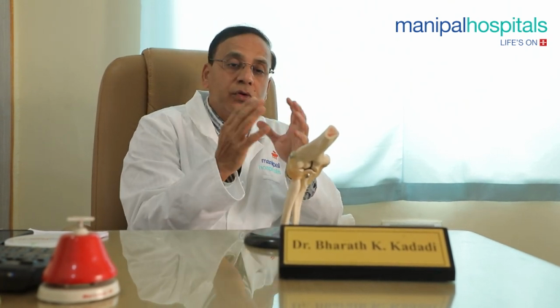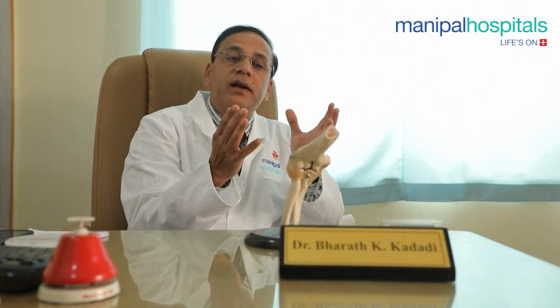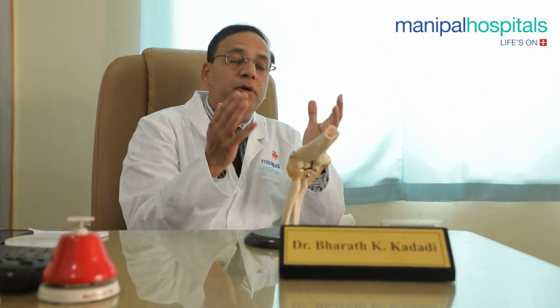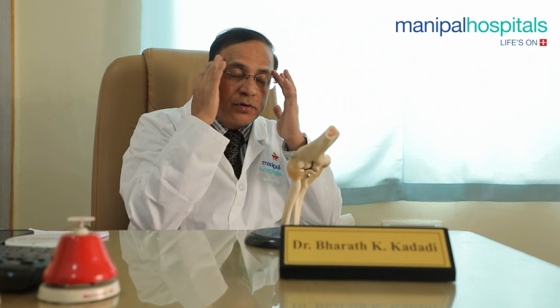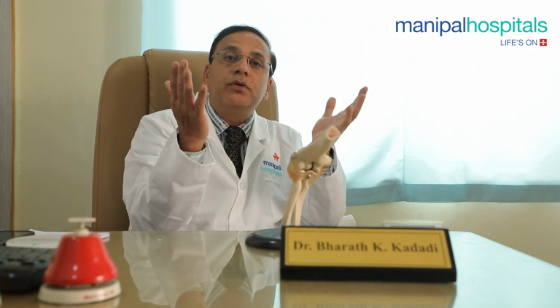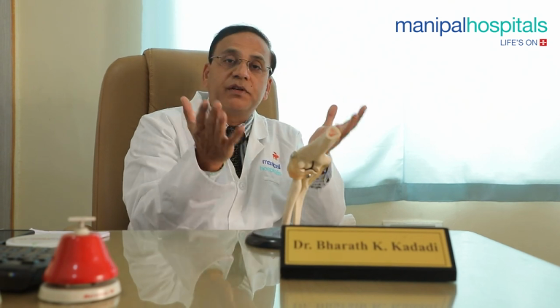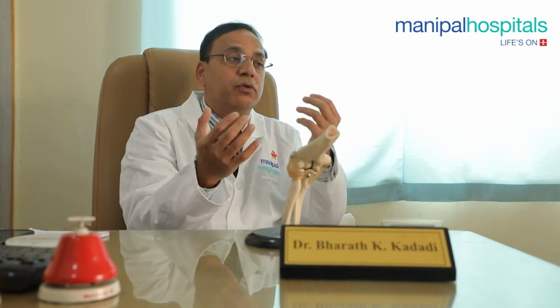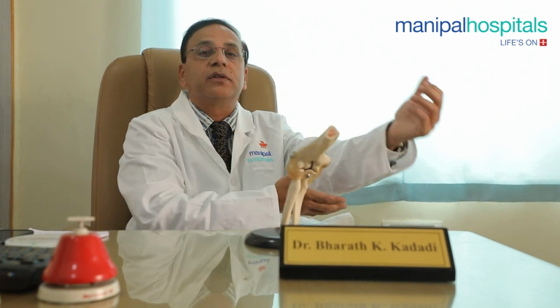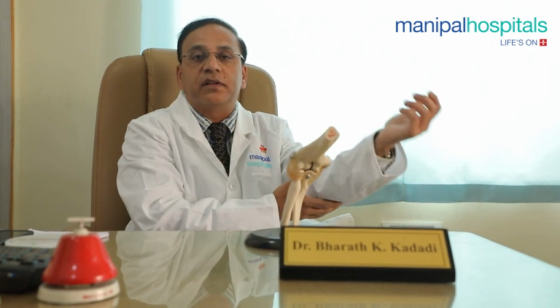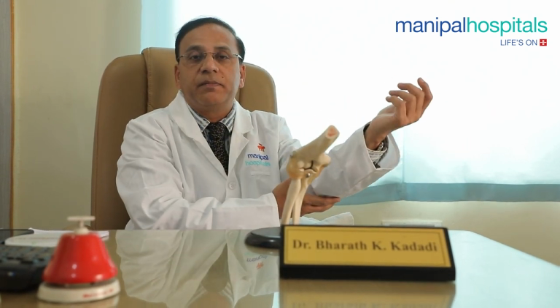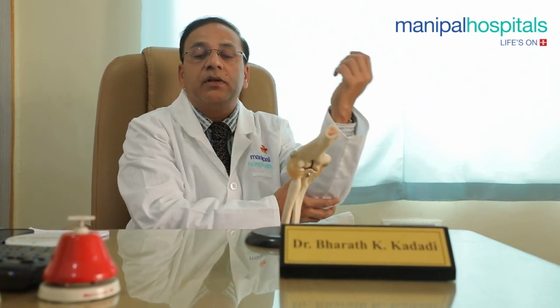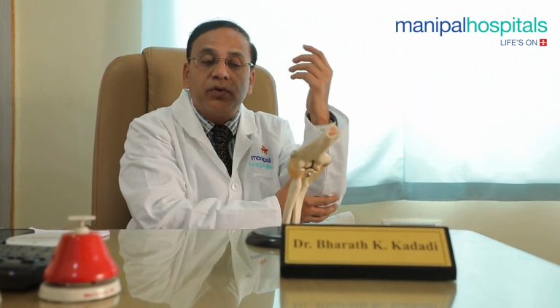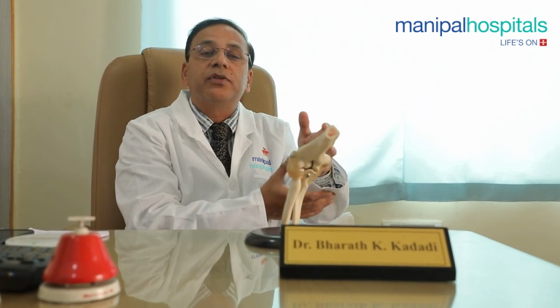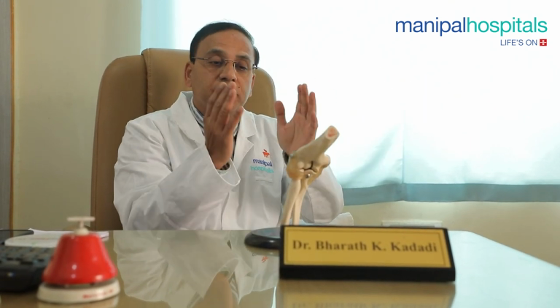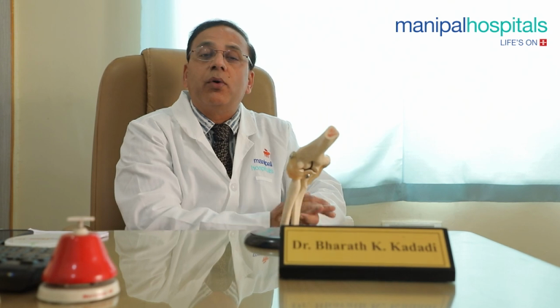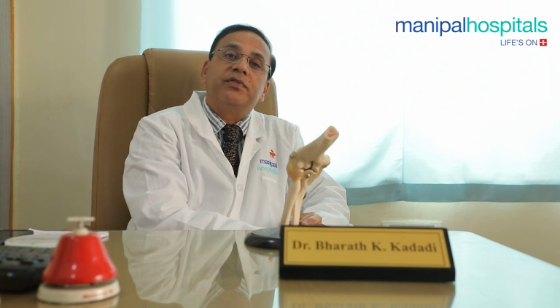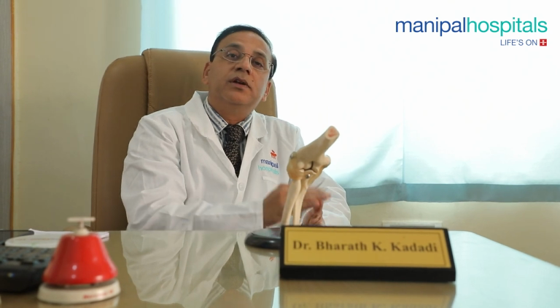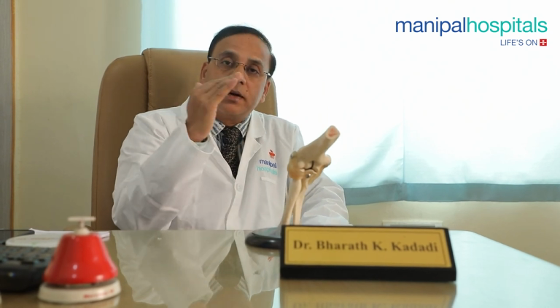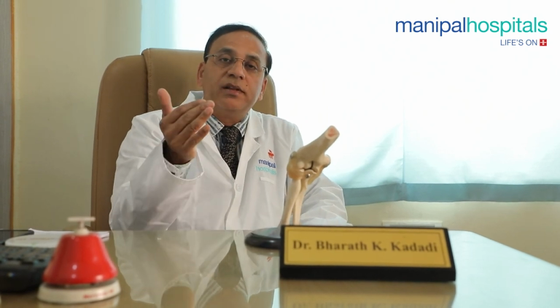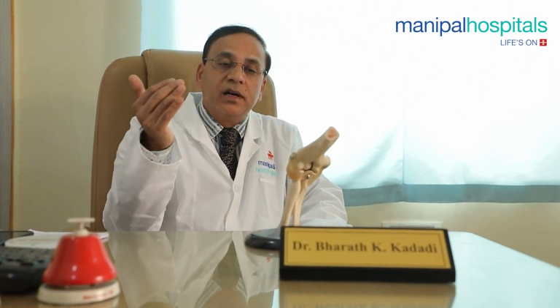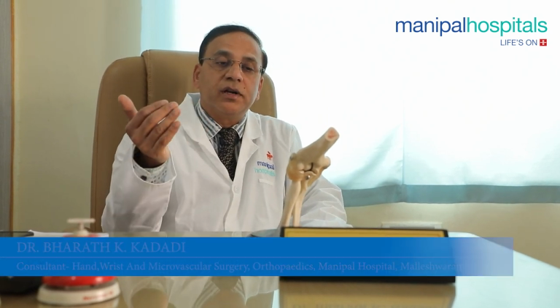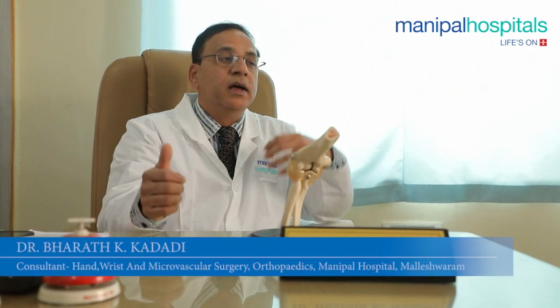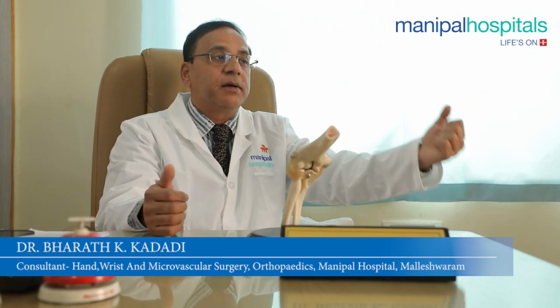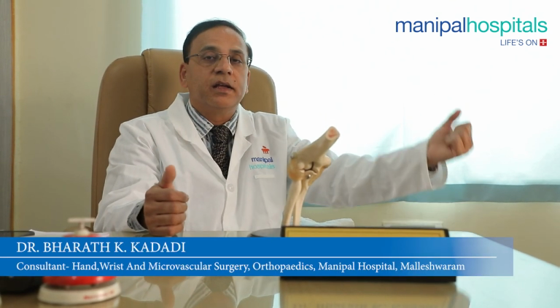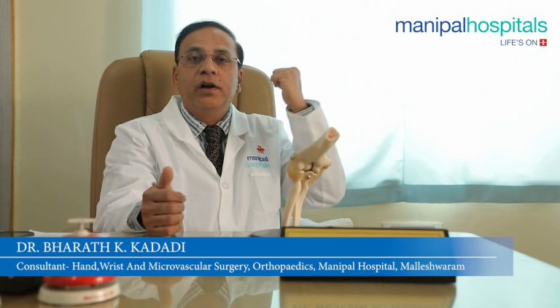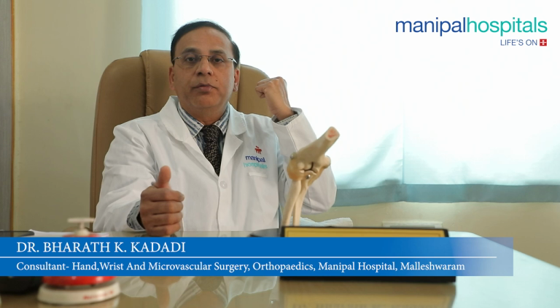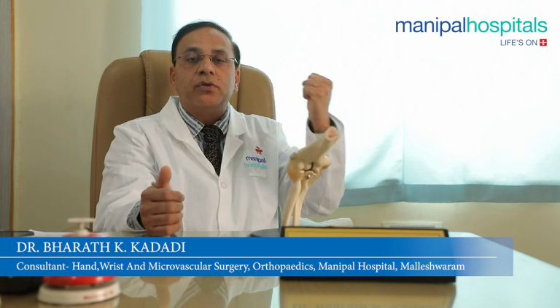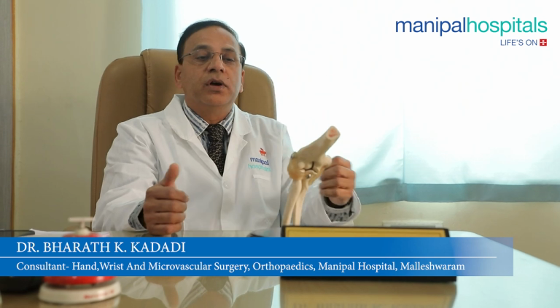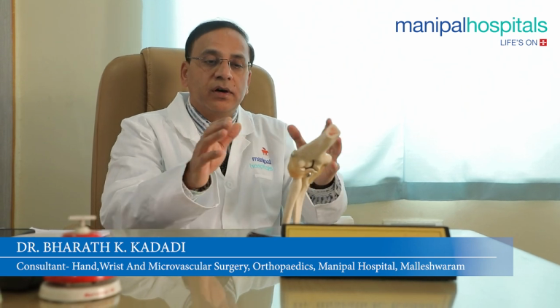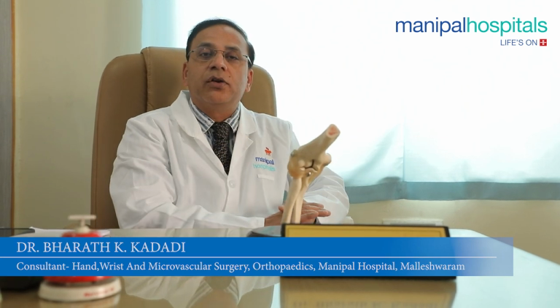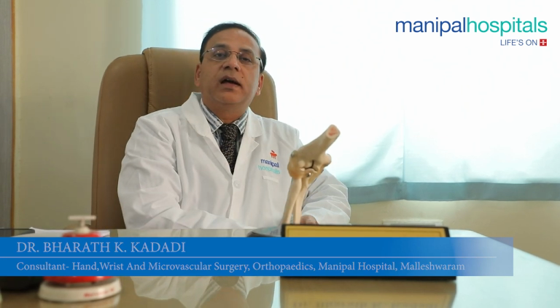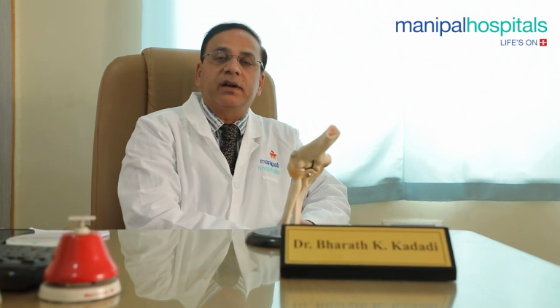It is very crucial, because elbow injuries are prone for stiffness. Therefore, it is important to avoid stiffness by starting early mobilization and early physiotherapy to get back the full range of movements and resume daily routine activities.